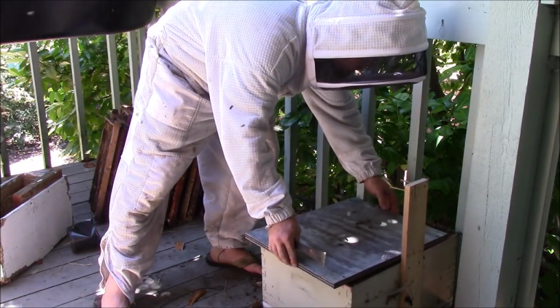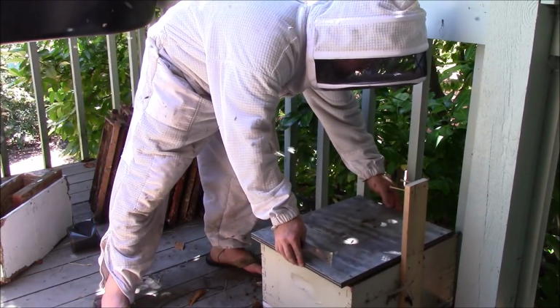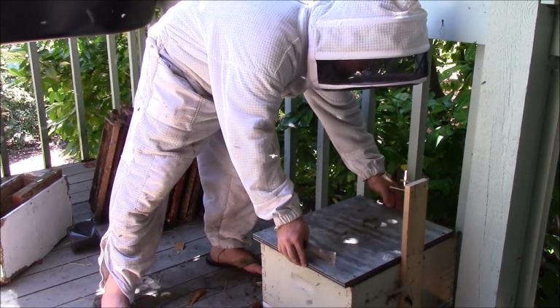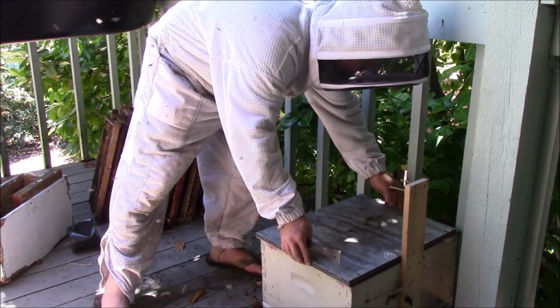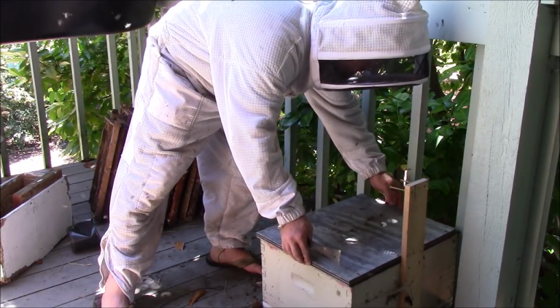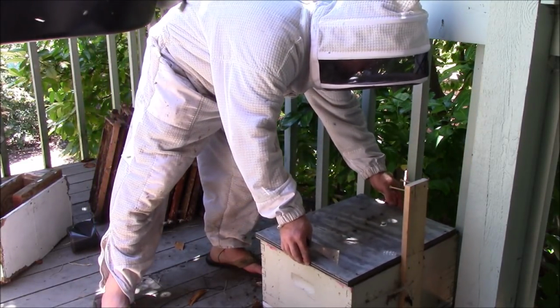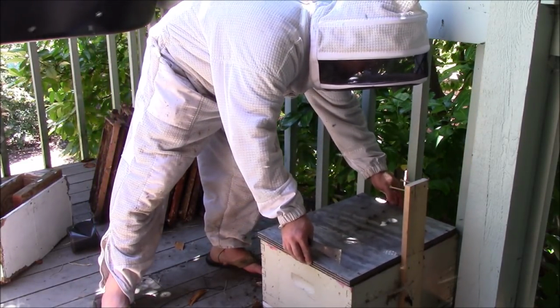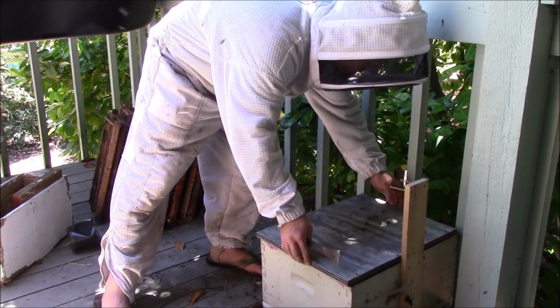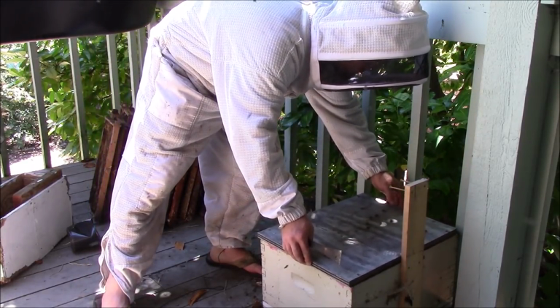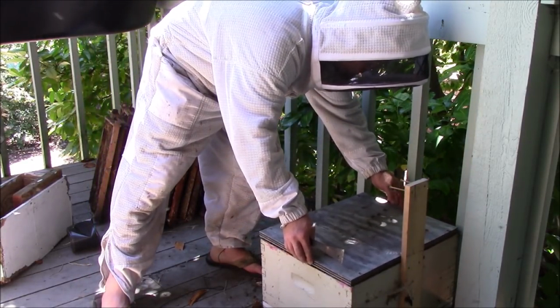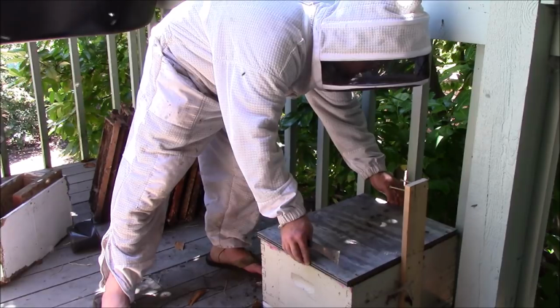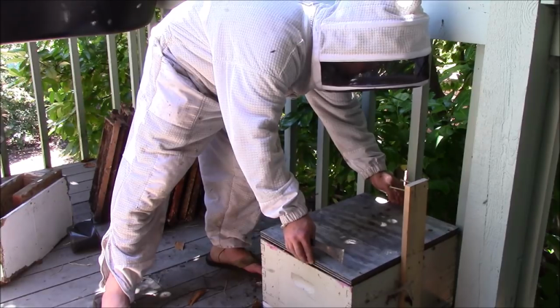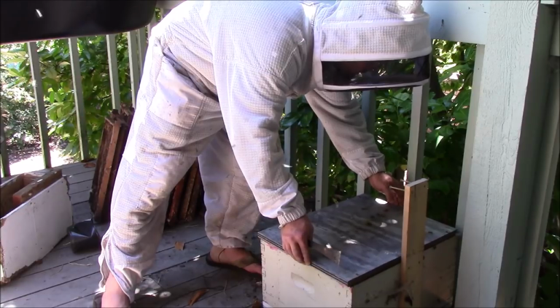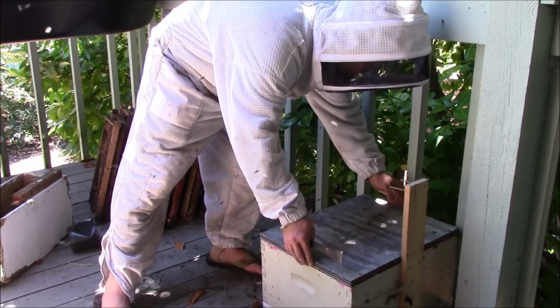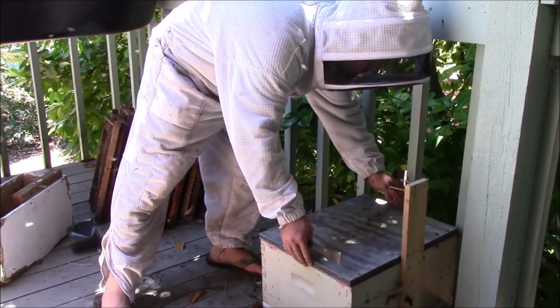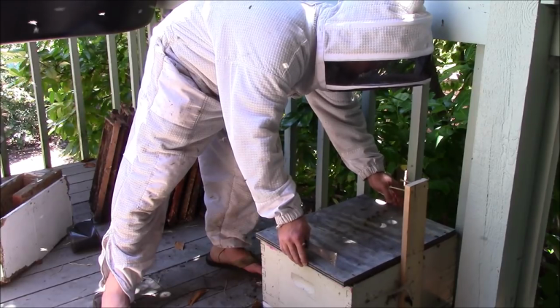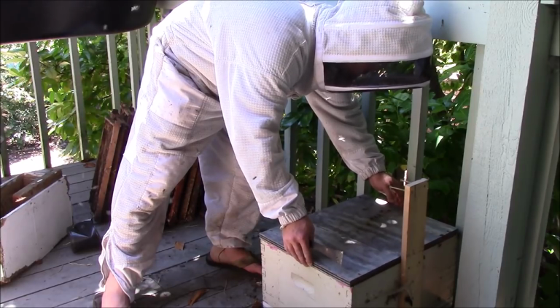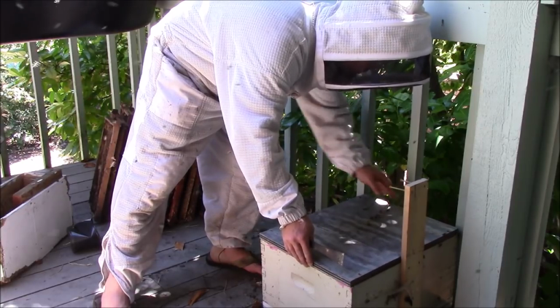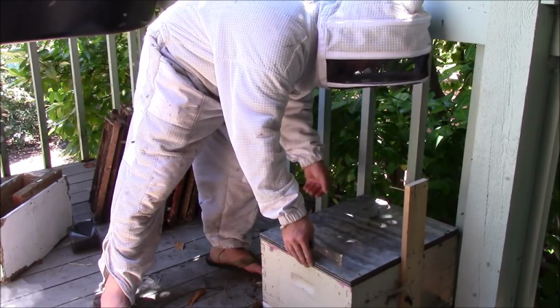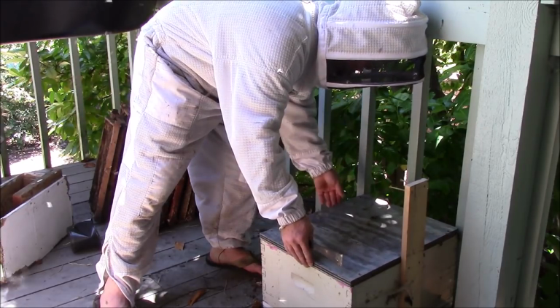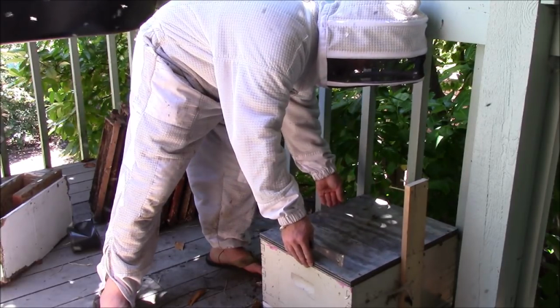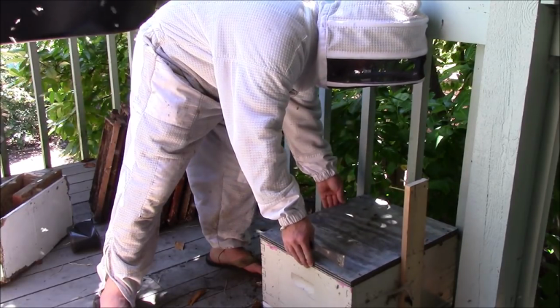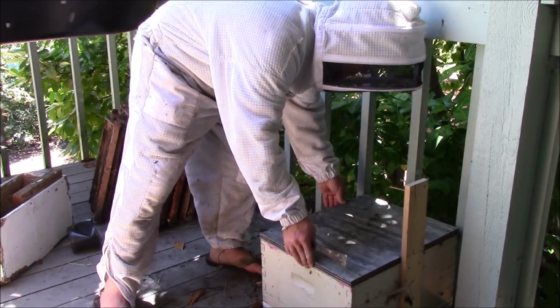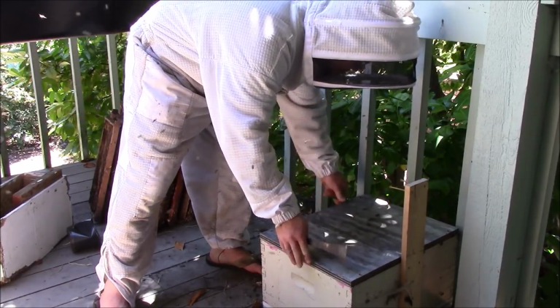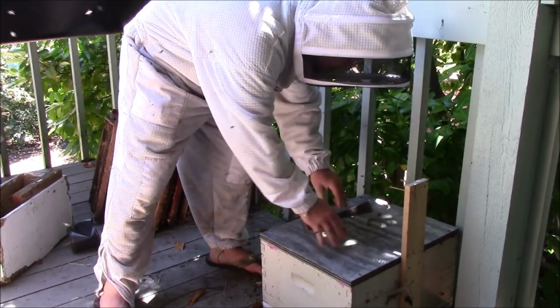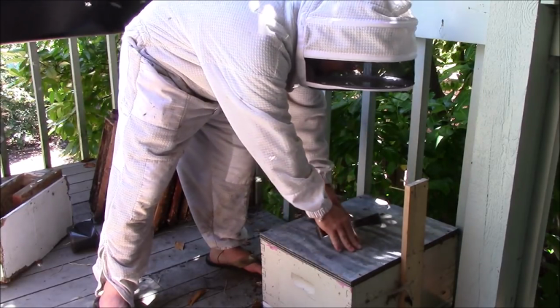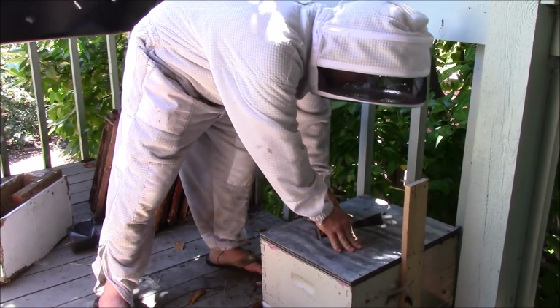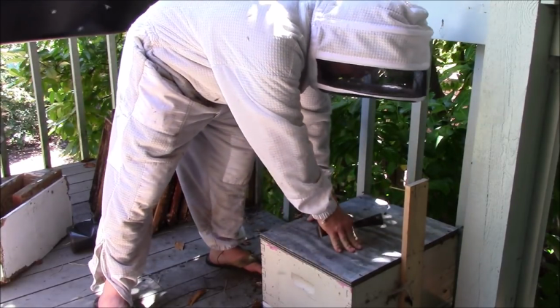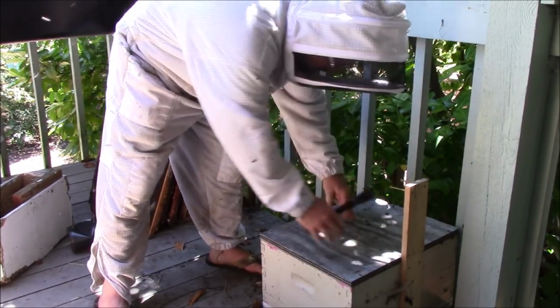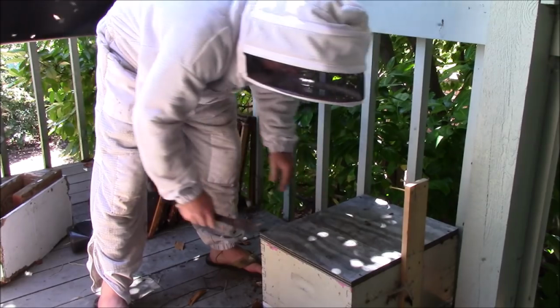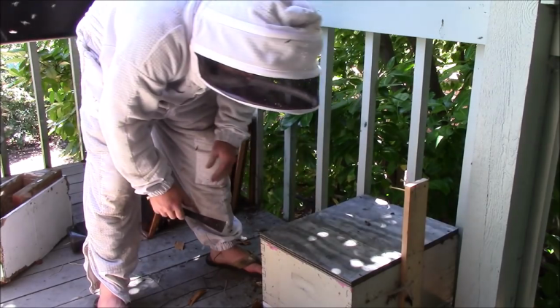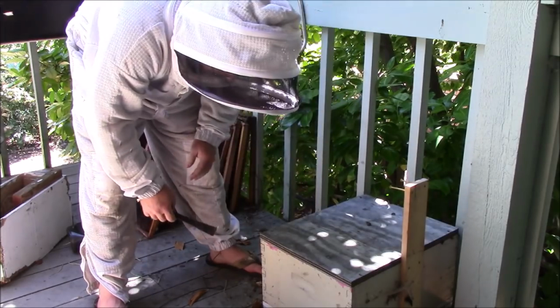There are a lot of bees on the edge here, so I'm going to be careful and brush them off a little bit so we don't smash as many as we can. All right.